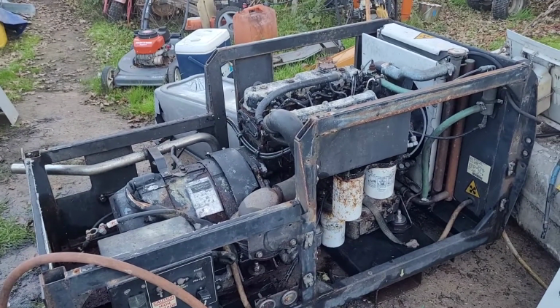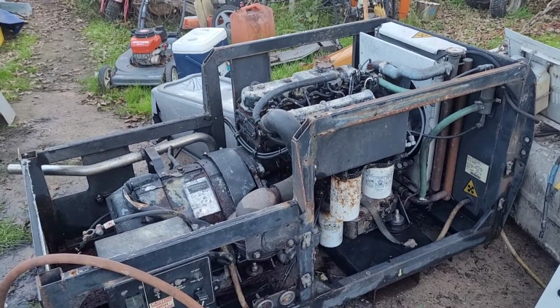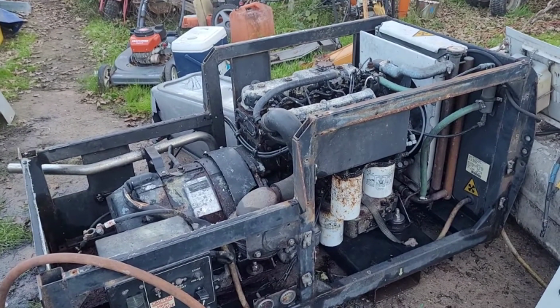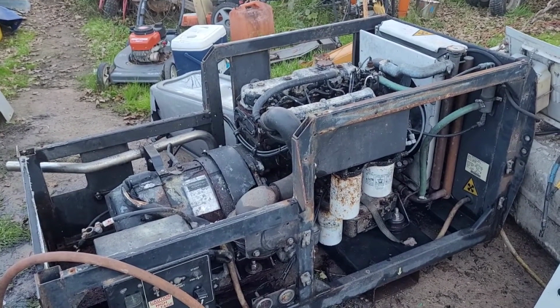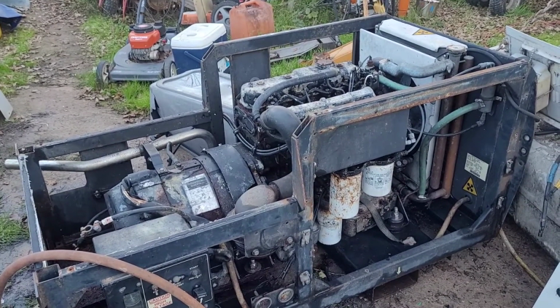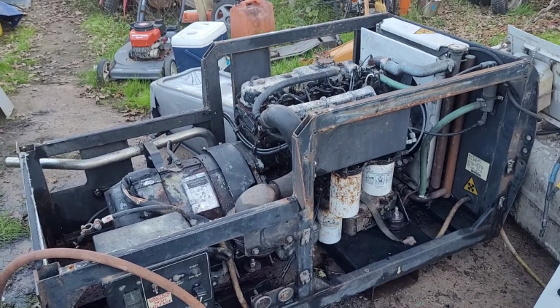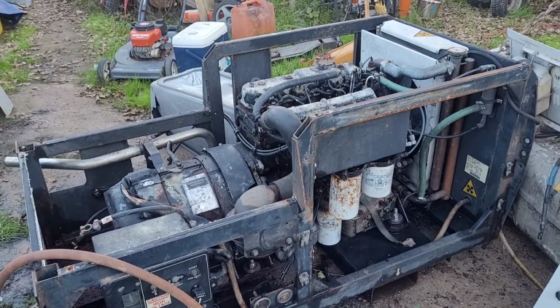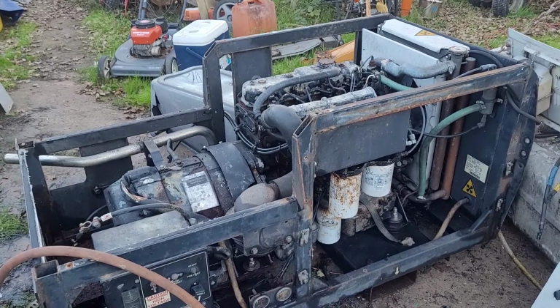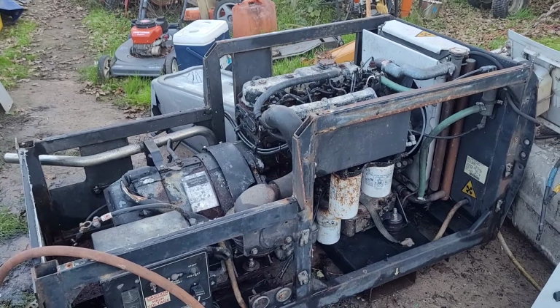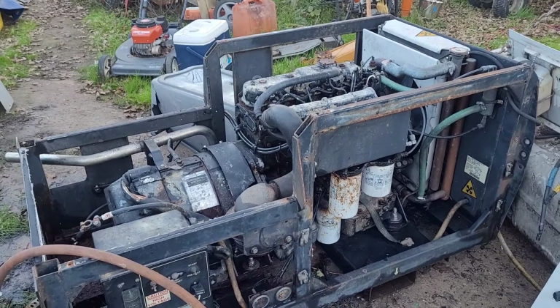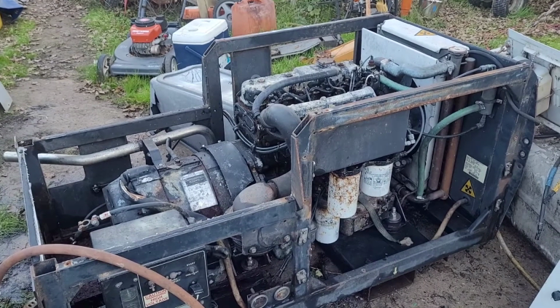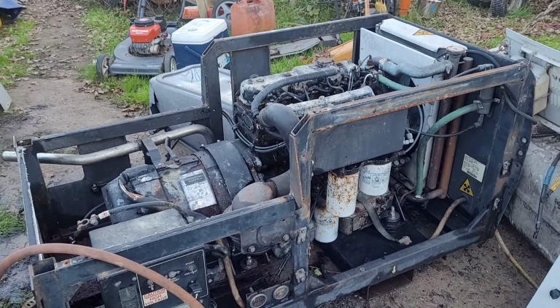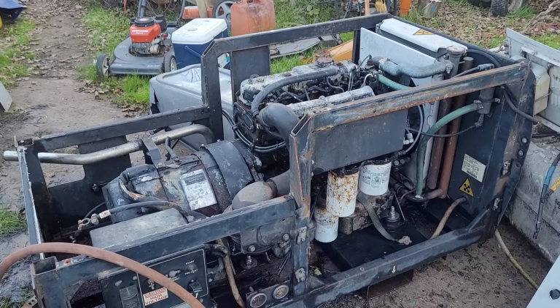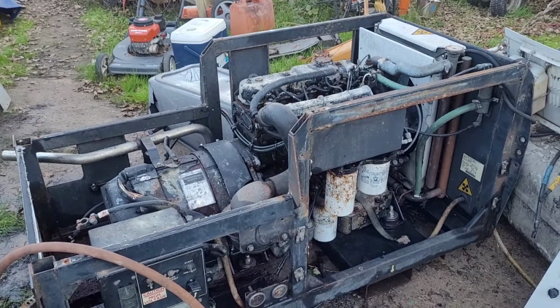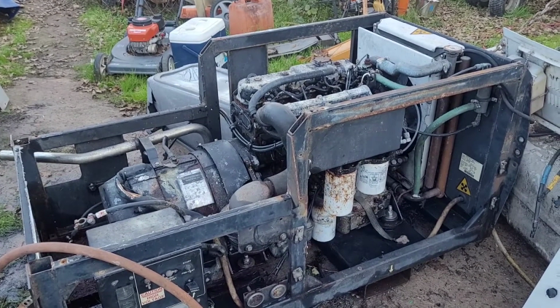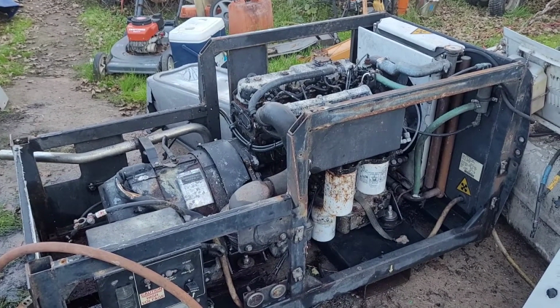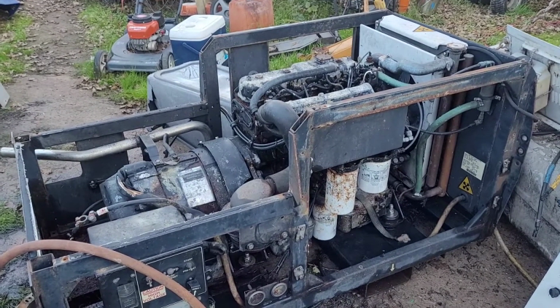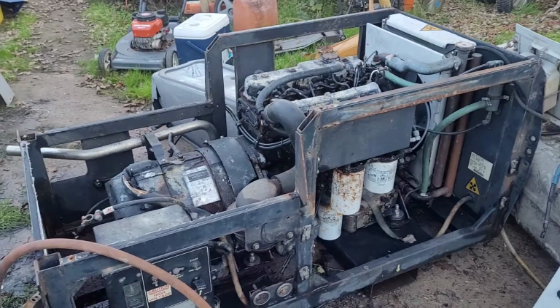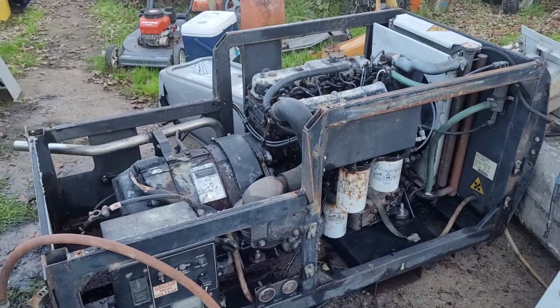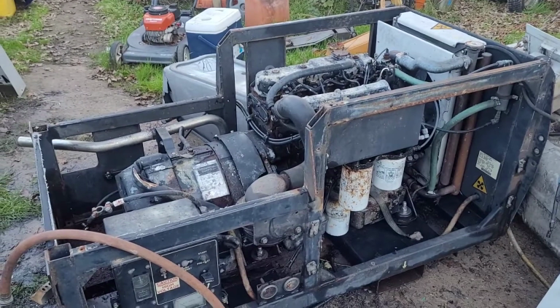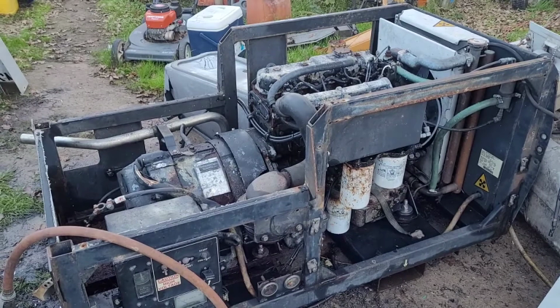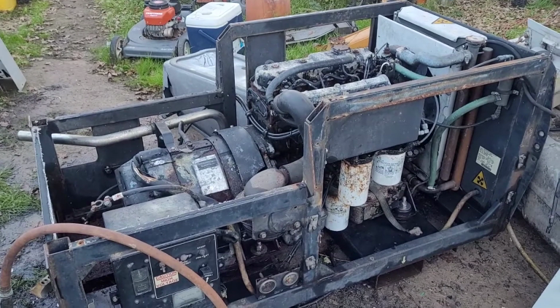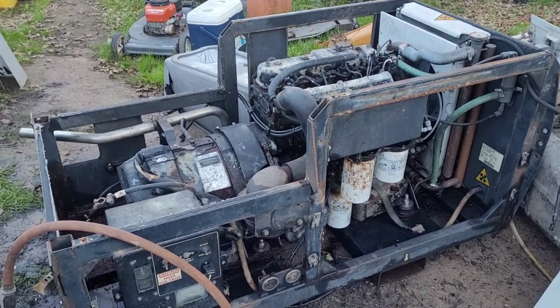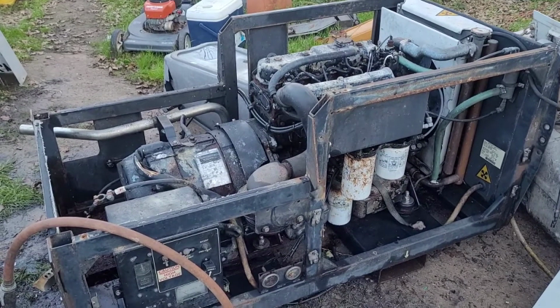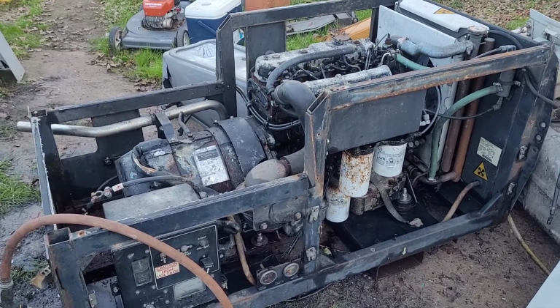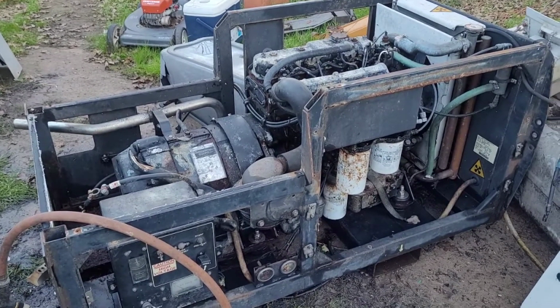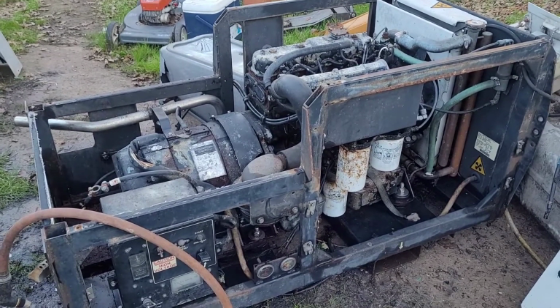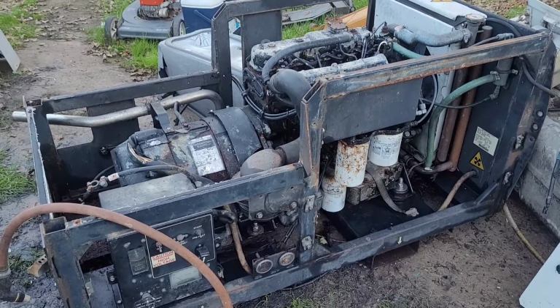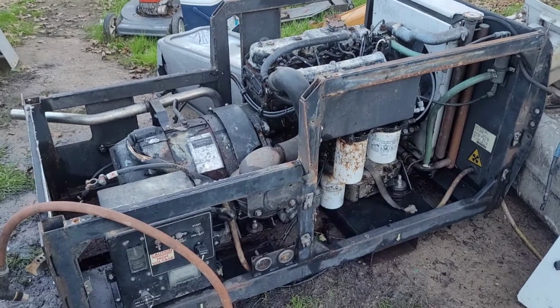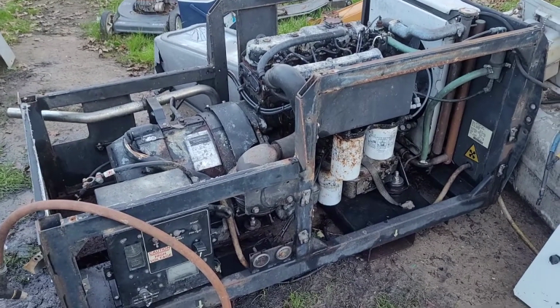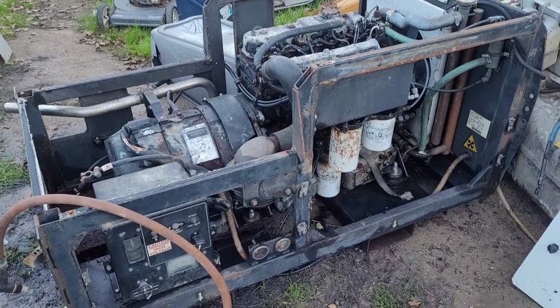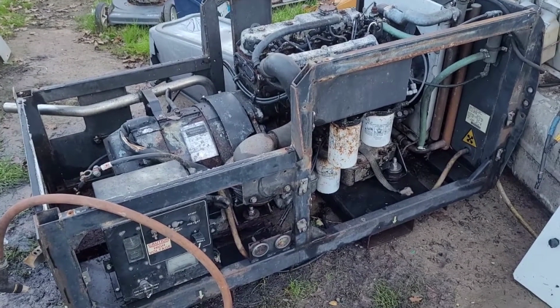Here's my new project. It's the heaviest built 15kW I've ever seen in my life, and this is most likely going to be the new home standby.